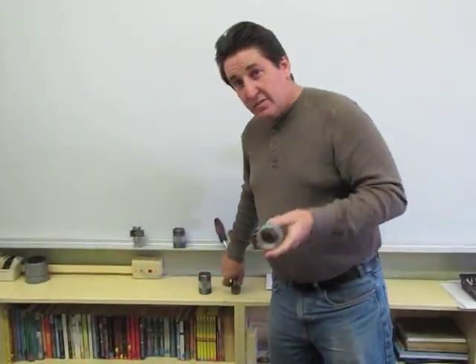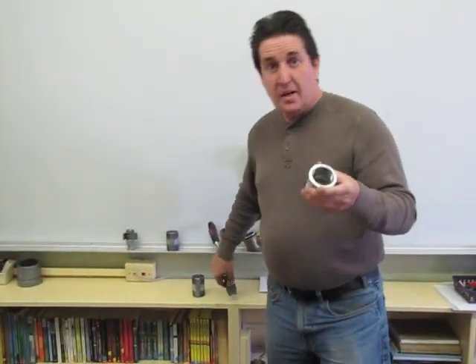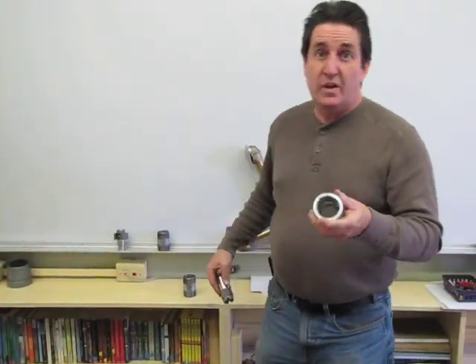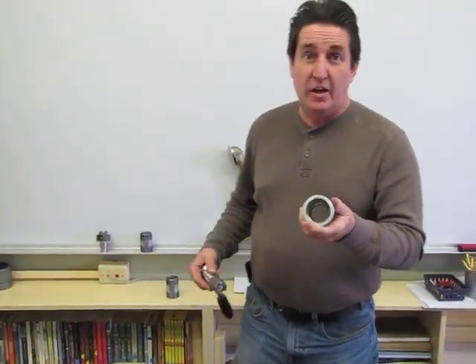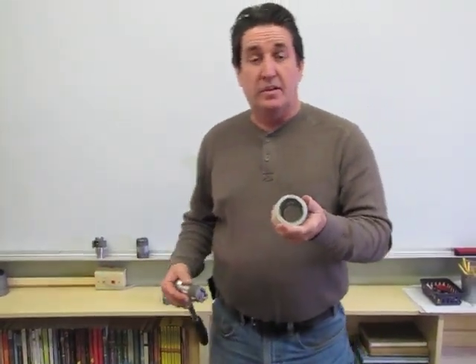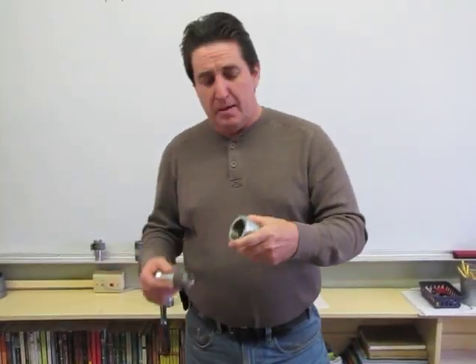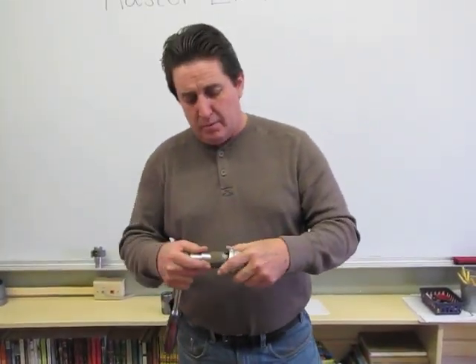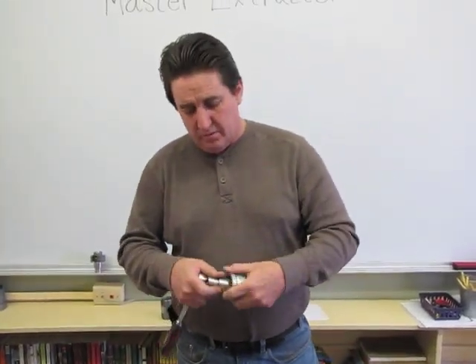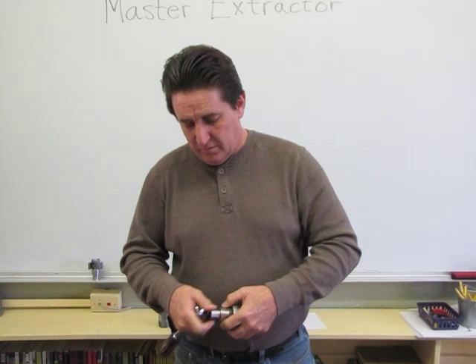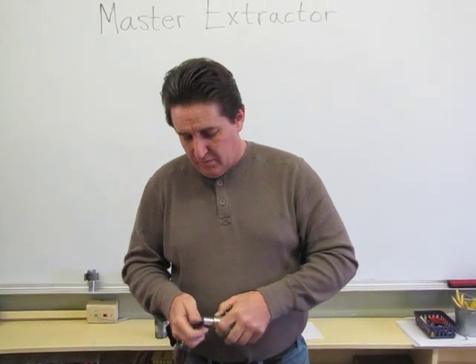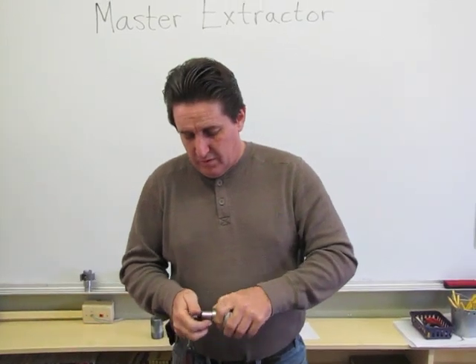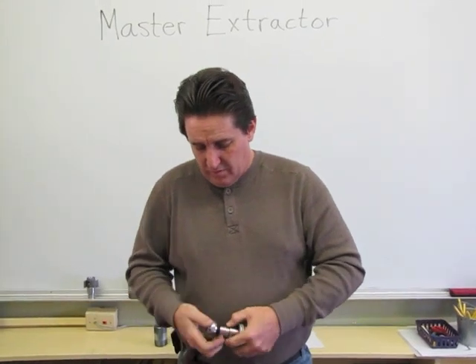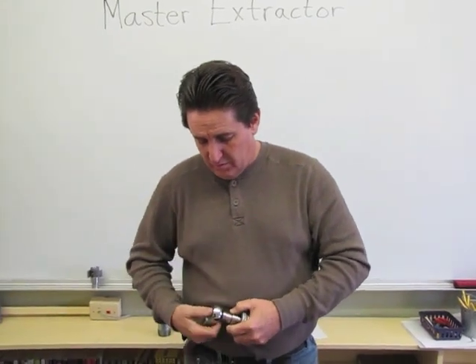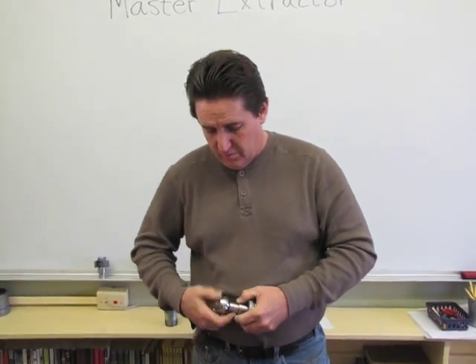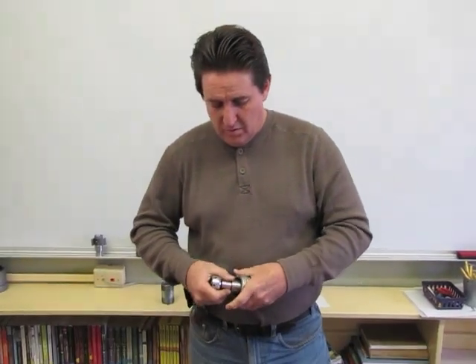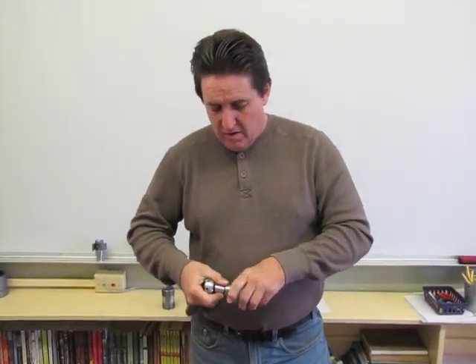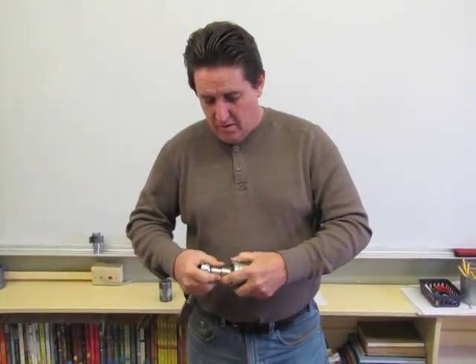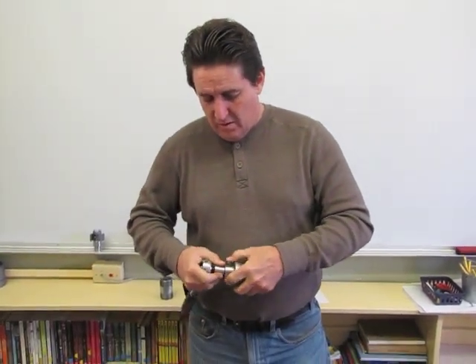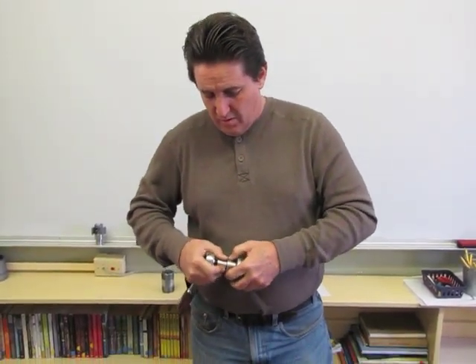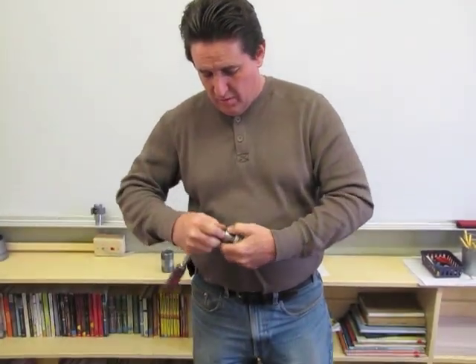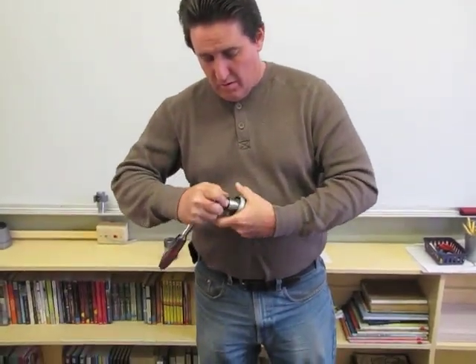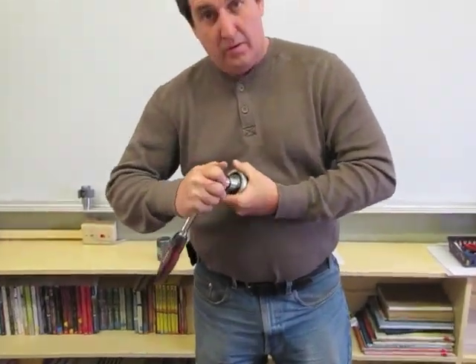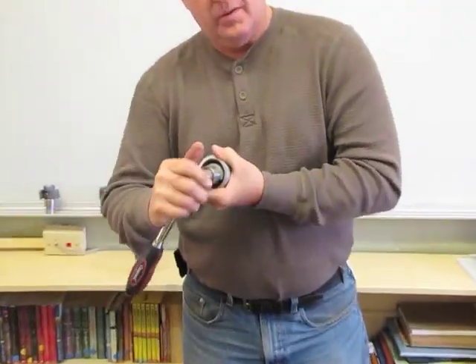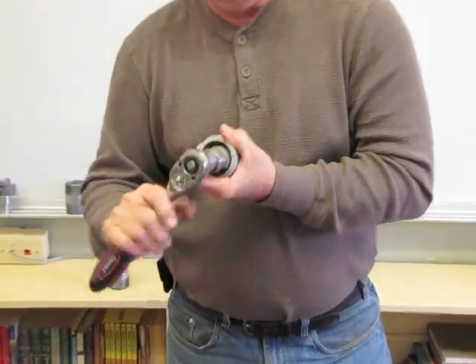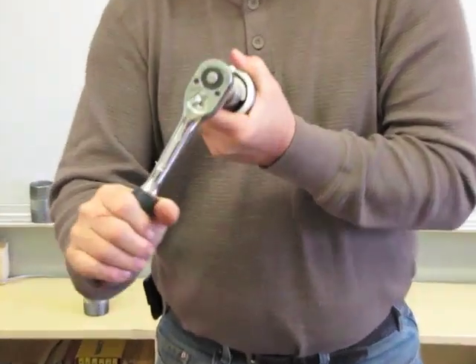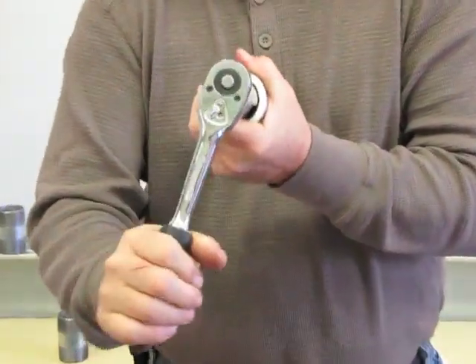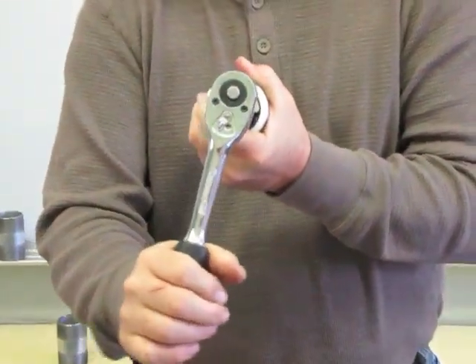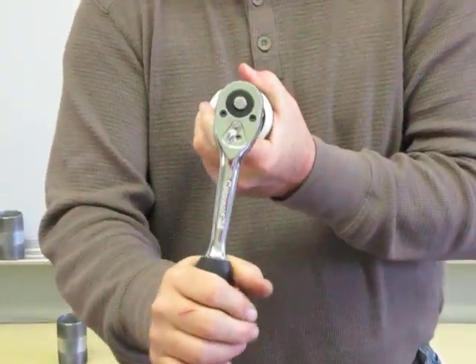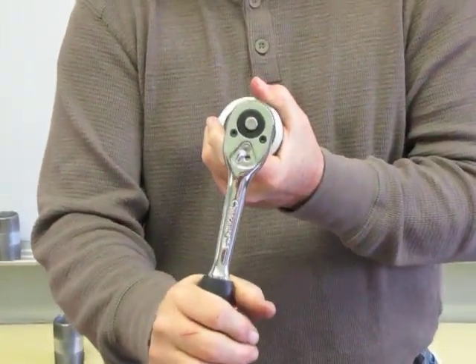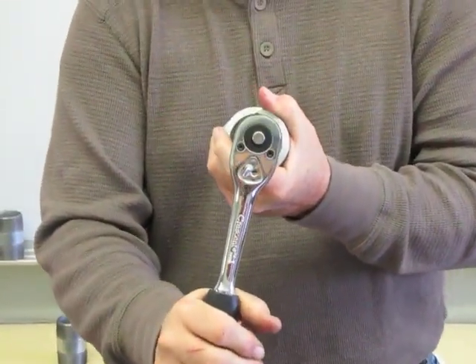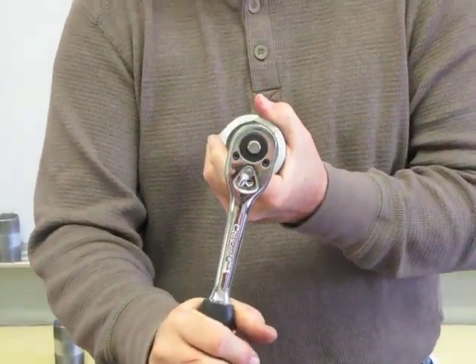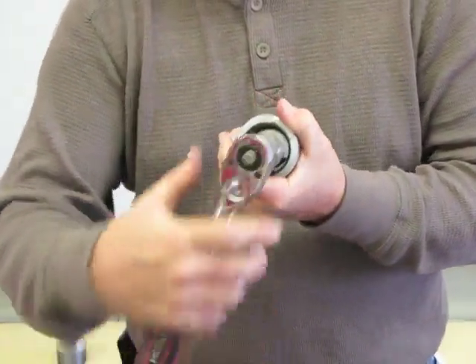Sometimes you have a coupling on the pipe nipple. Again — solid.